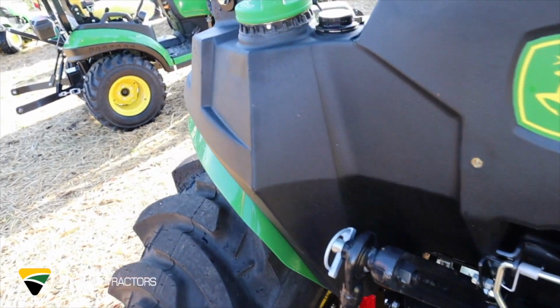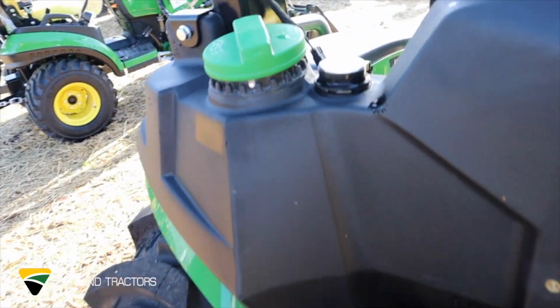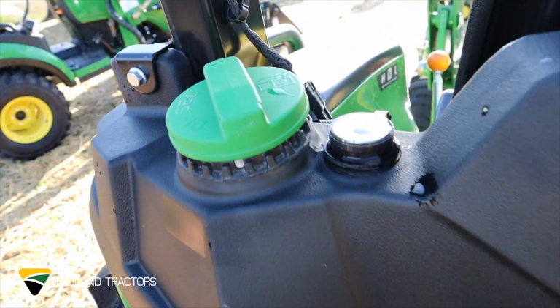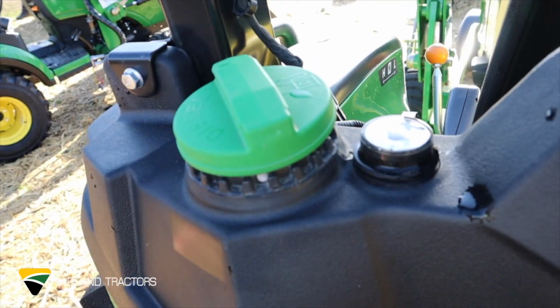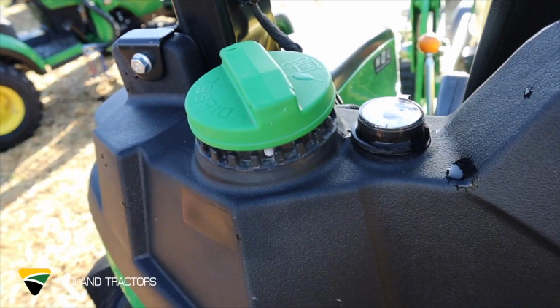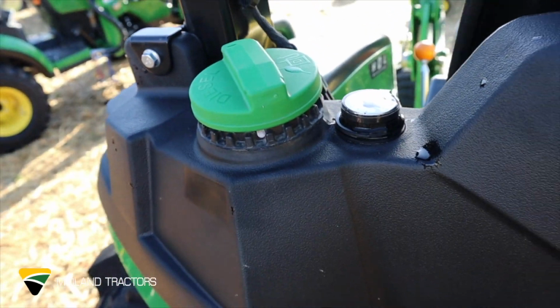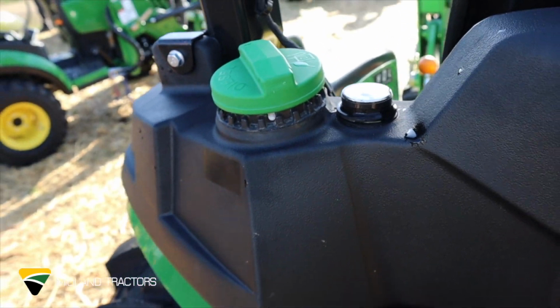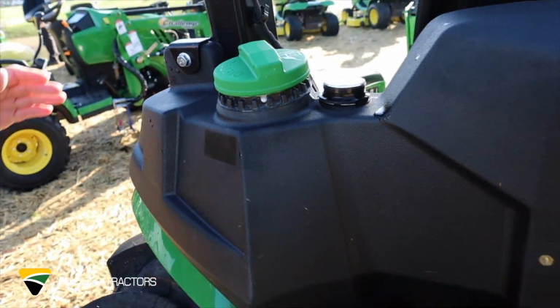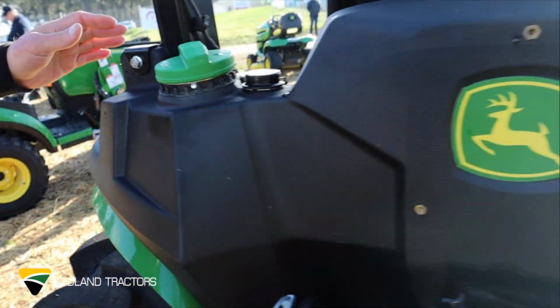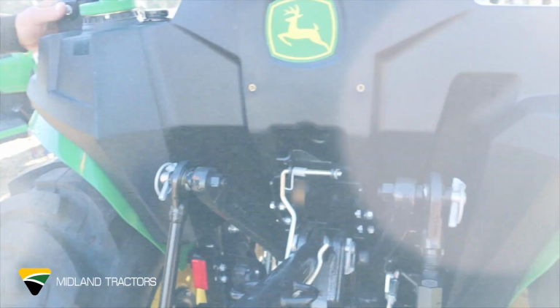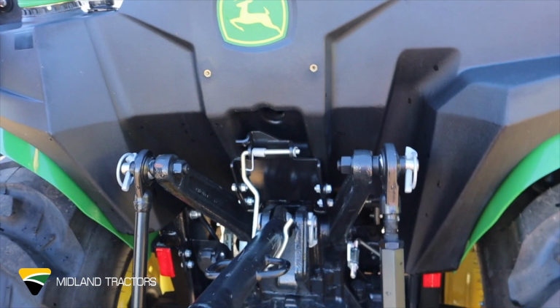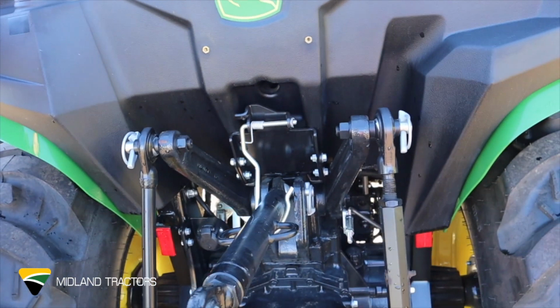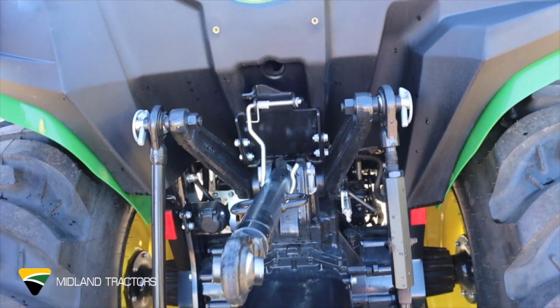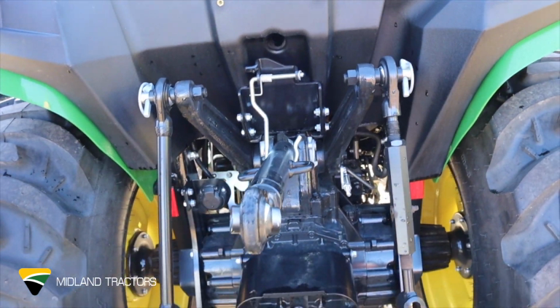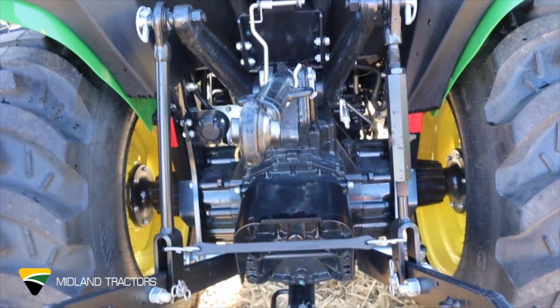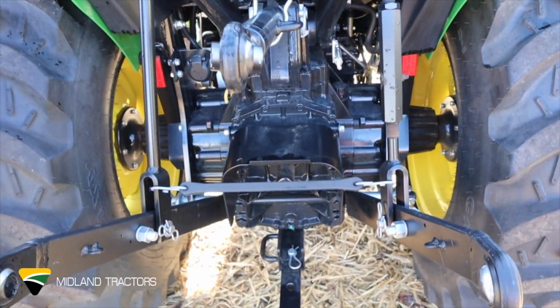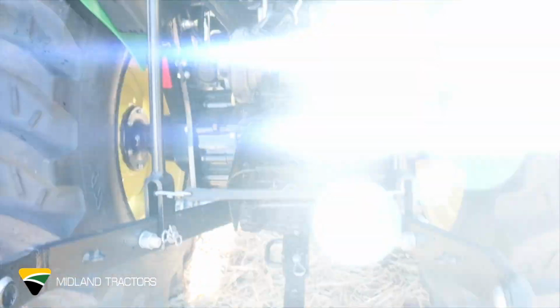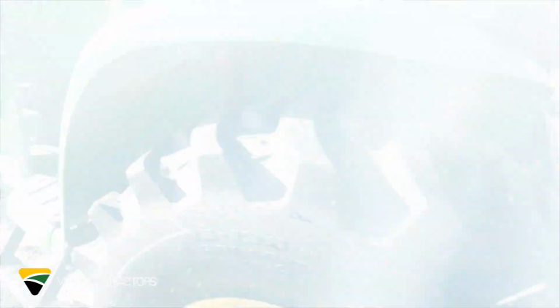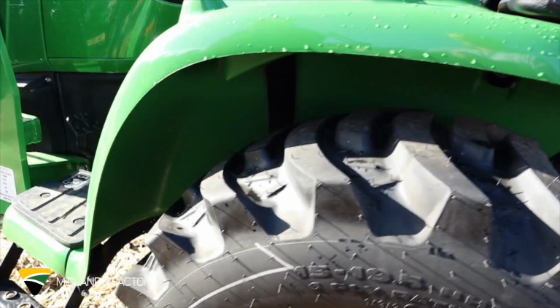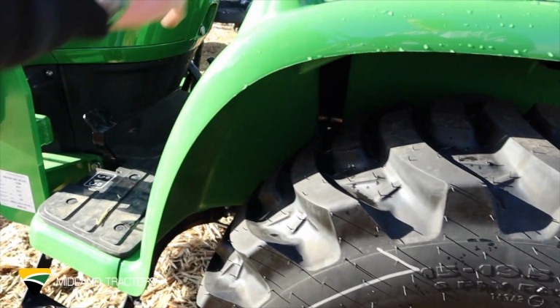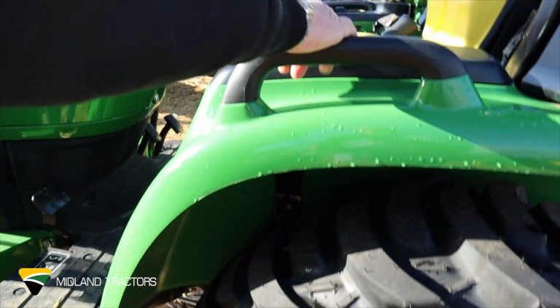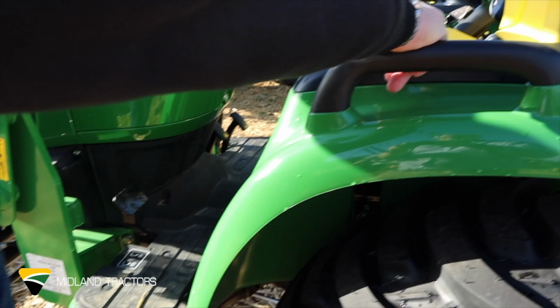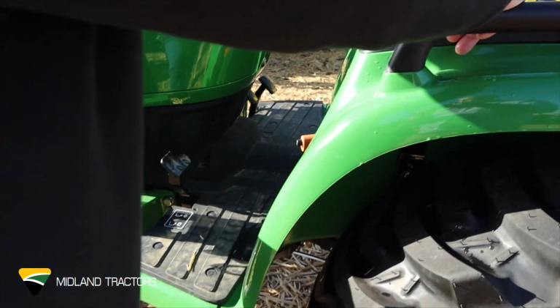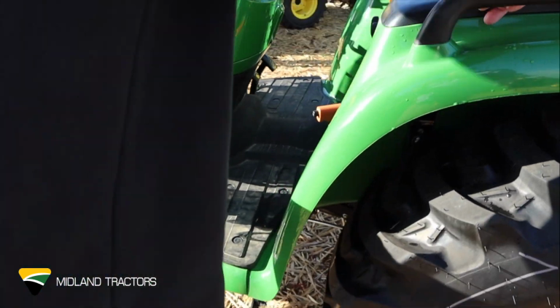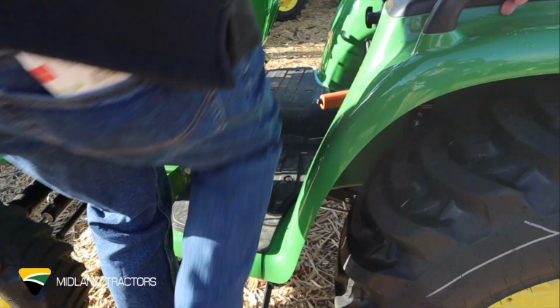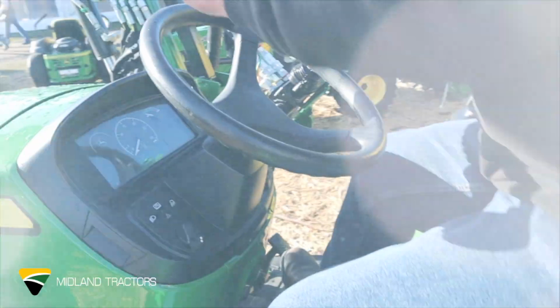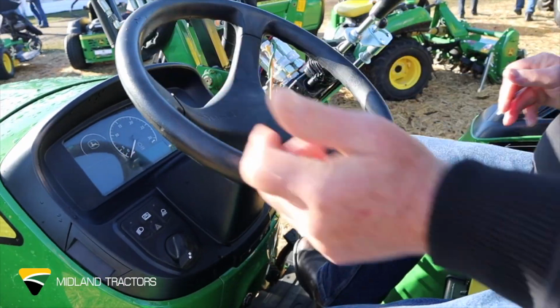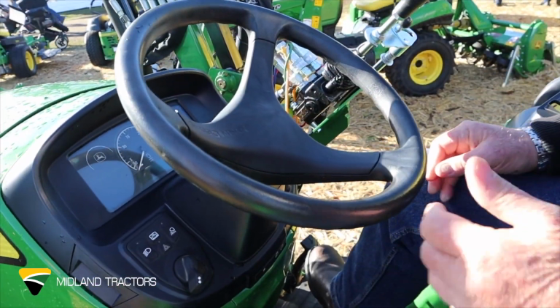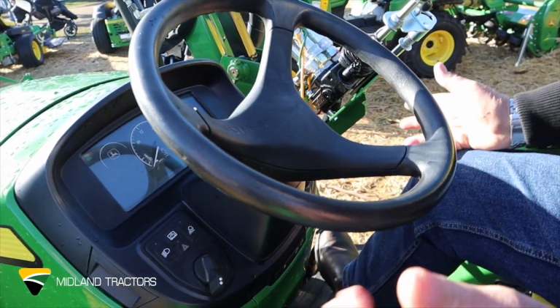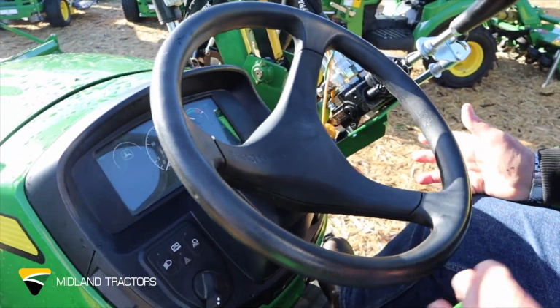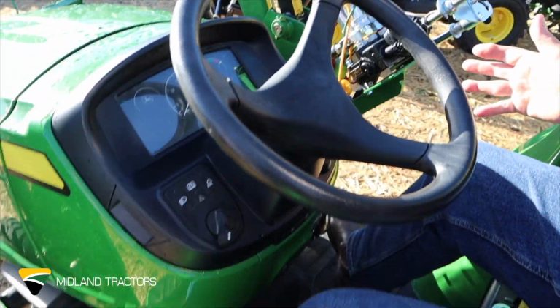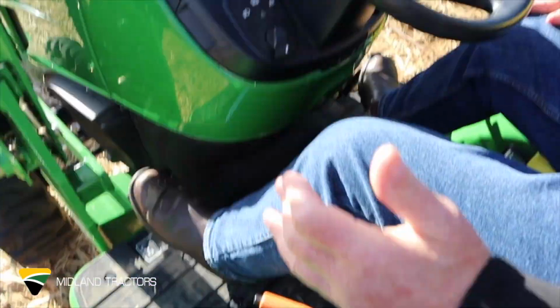It's a very simple tractor that's good for small acreages, home use and building, and landscape supplies. Simple step-through cabin with all controls at hand.